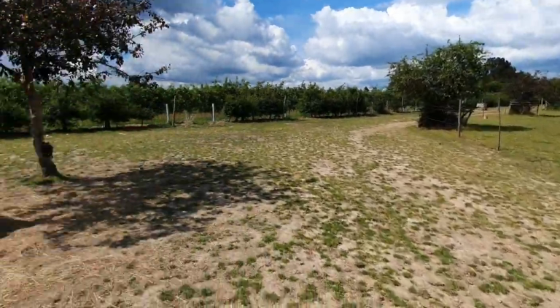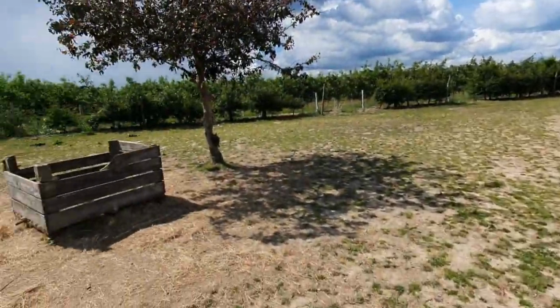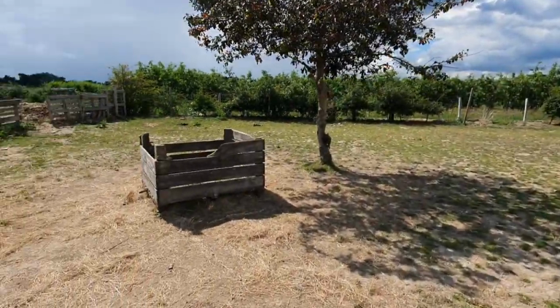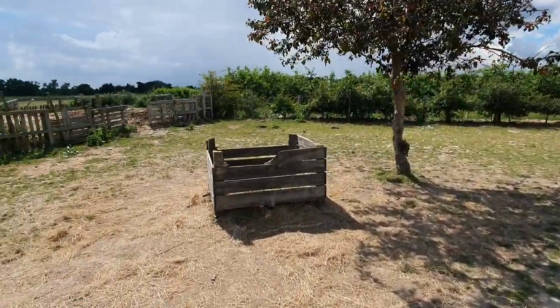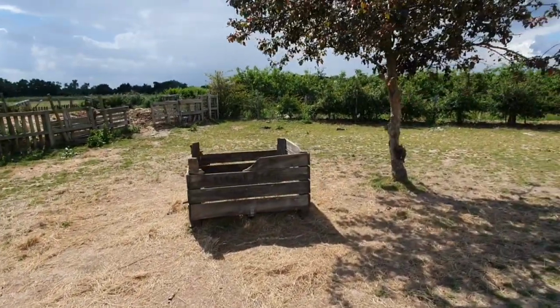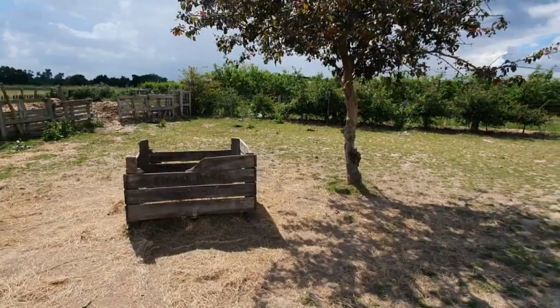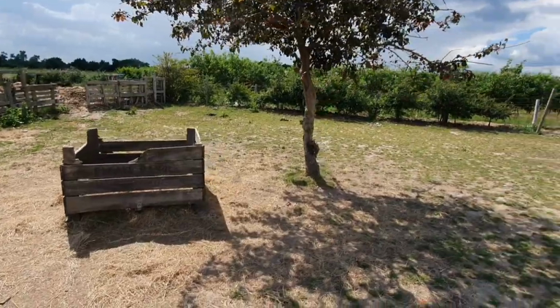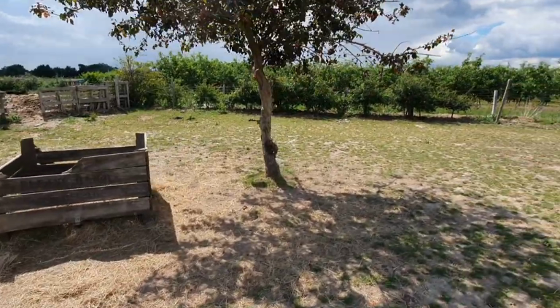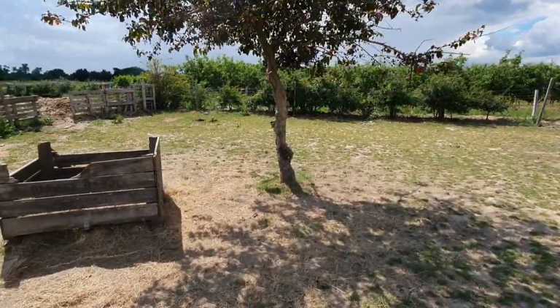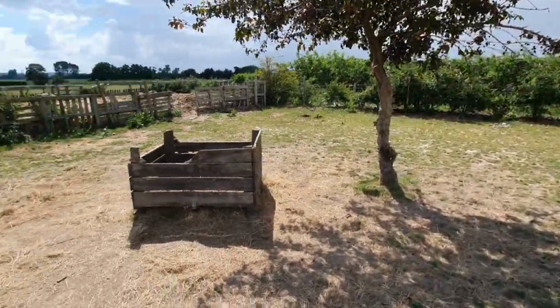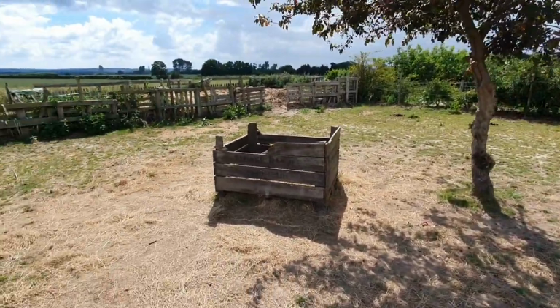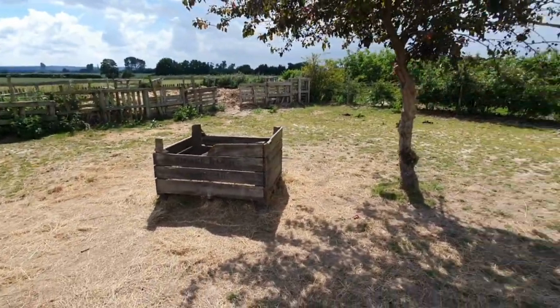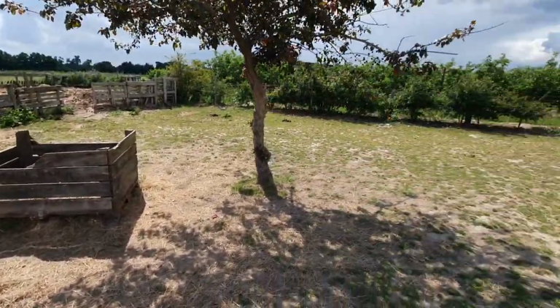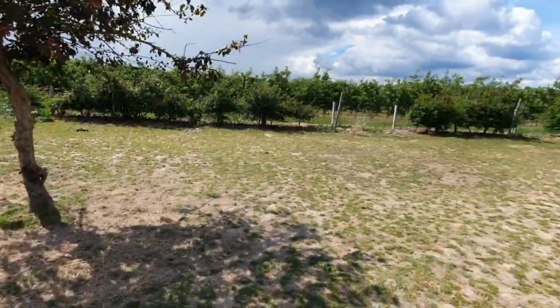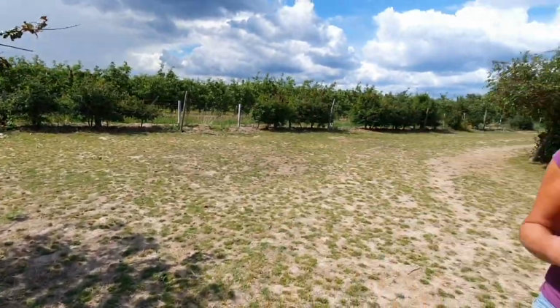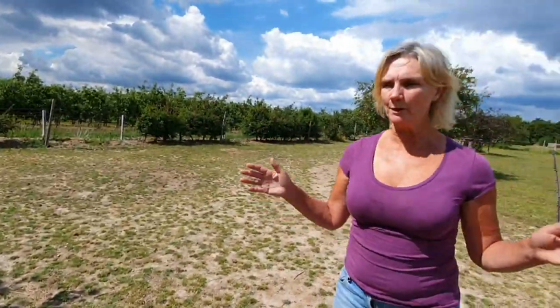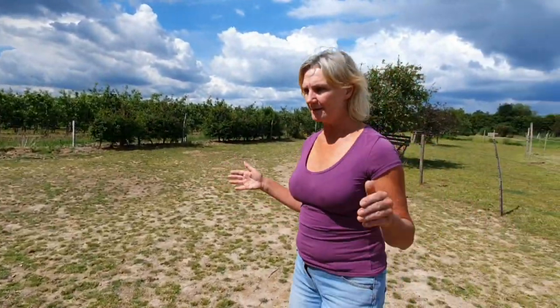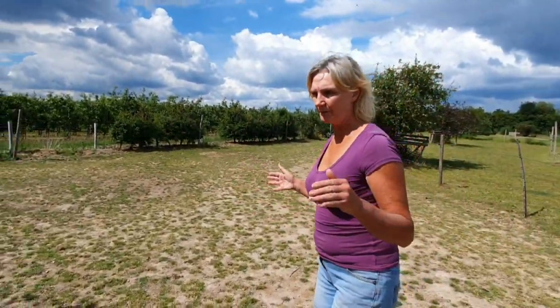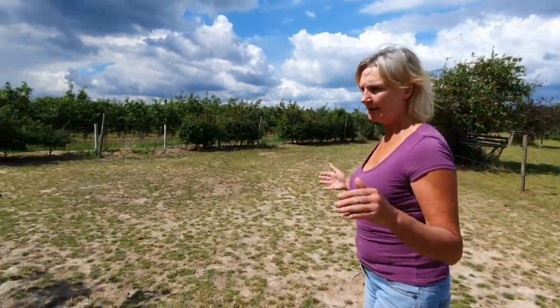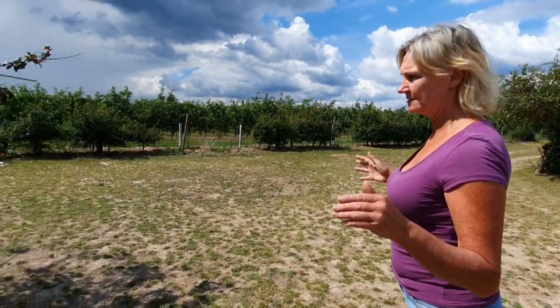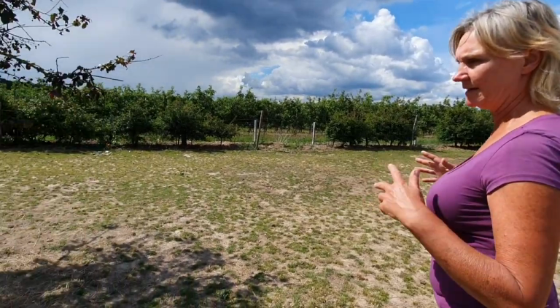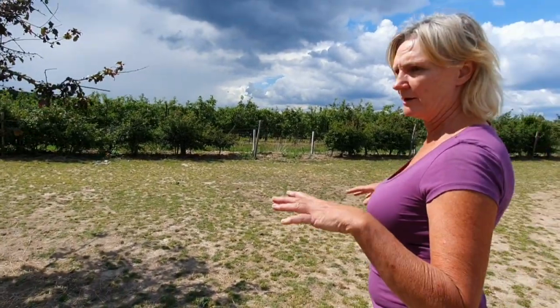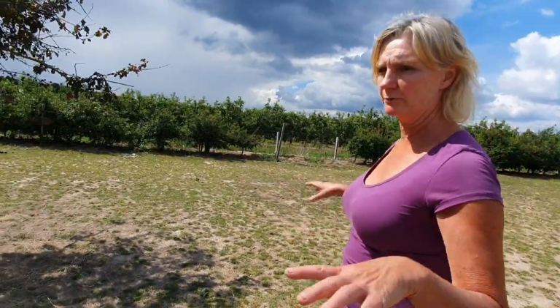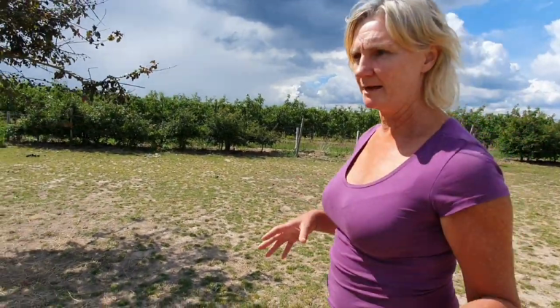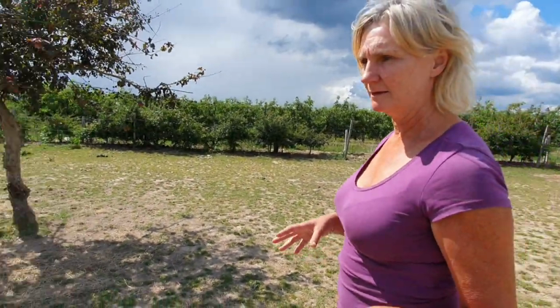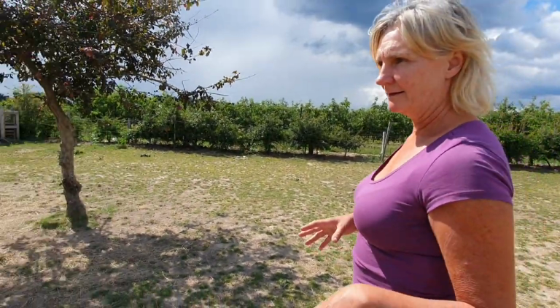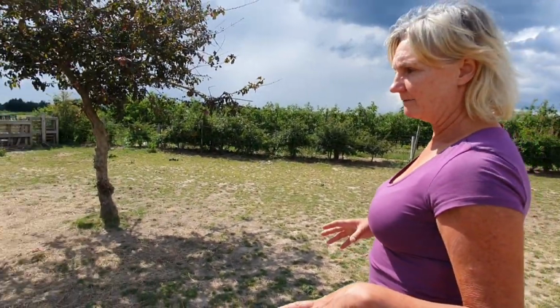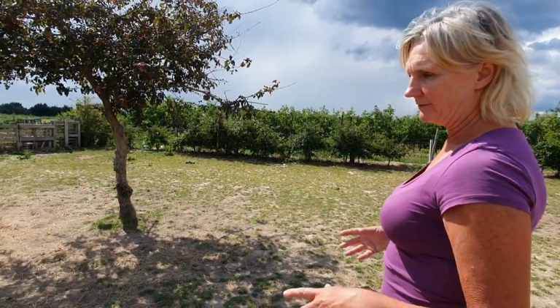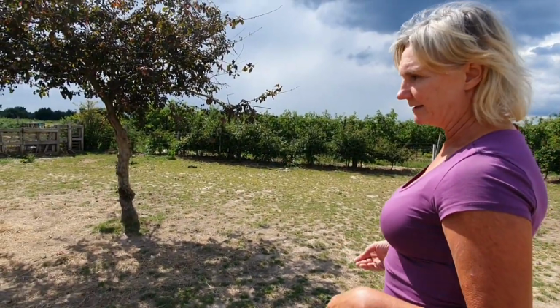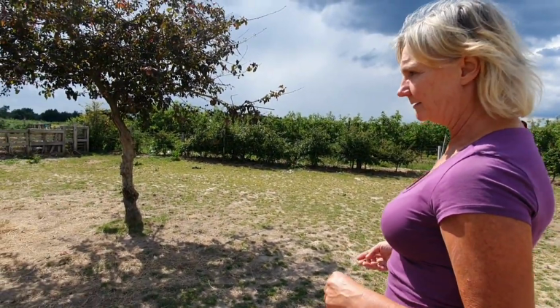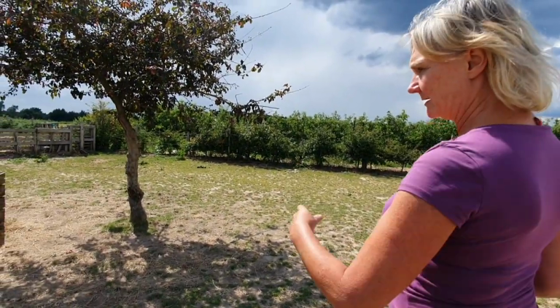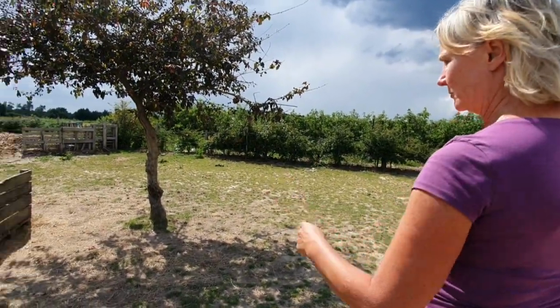There's a little loafing area here that gives them a bit more space — the track isn't always thin, it widens out every now and then. There's an area where they can all stand and have a little sleep, and another hay box there.